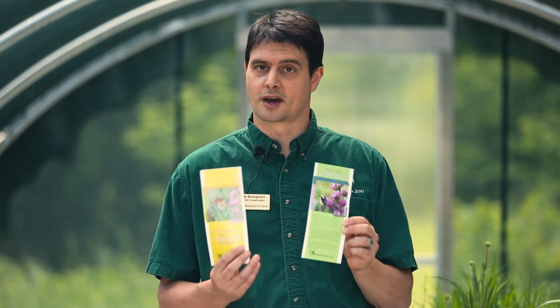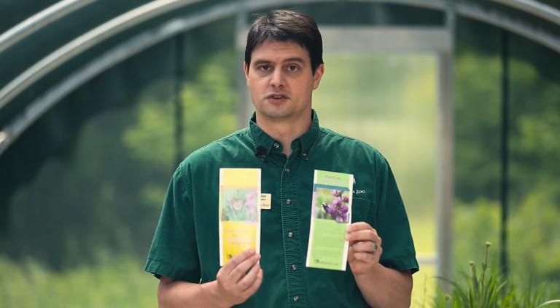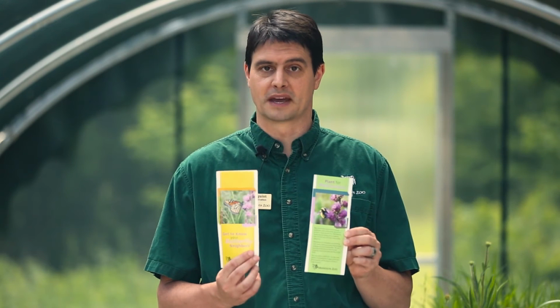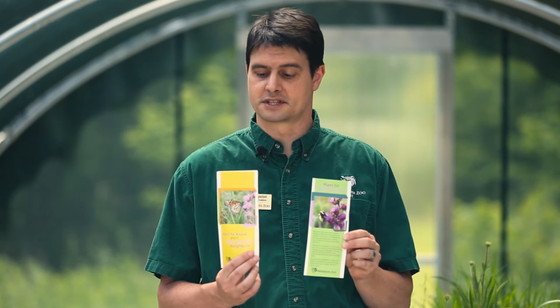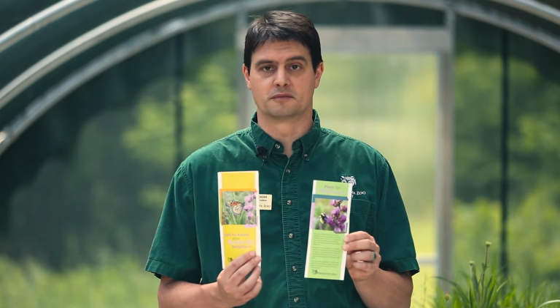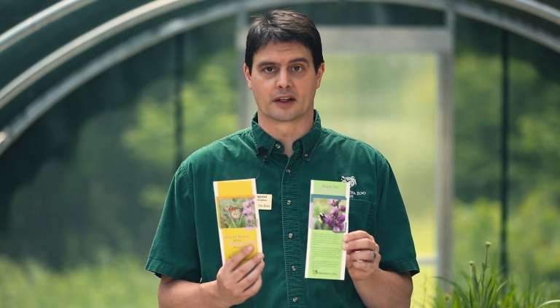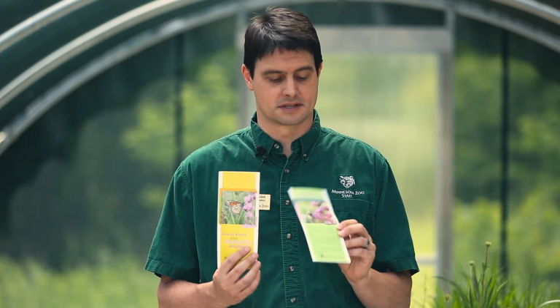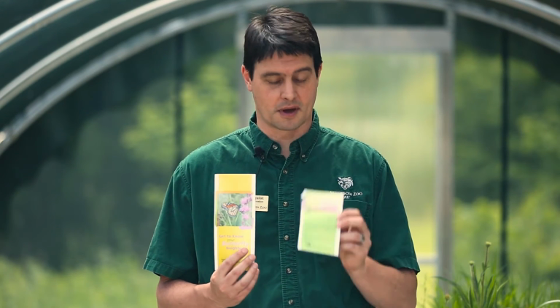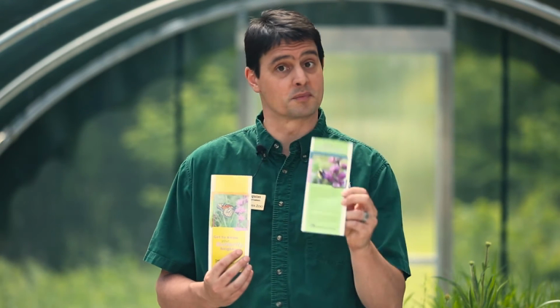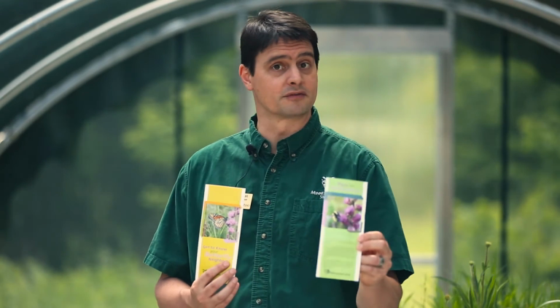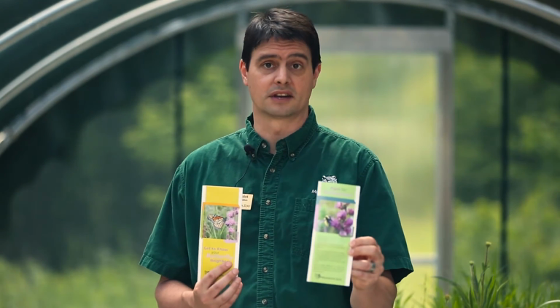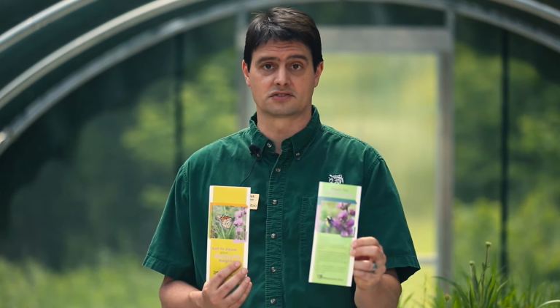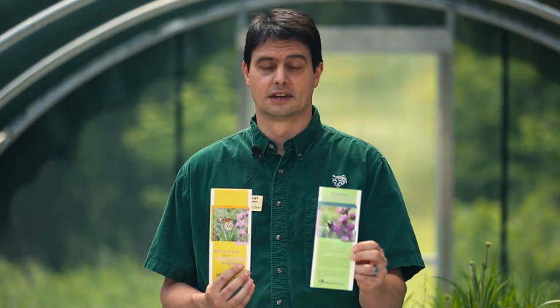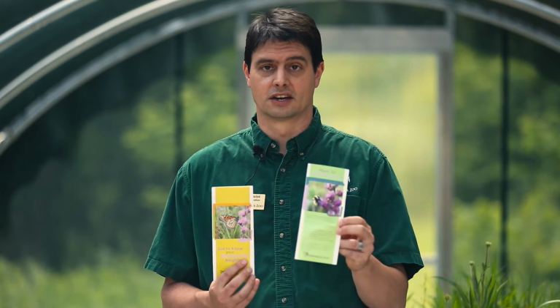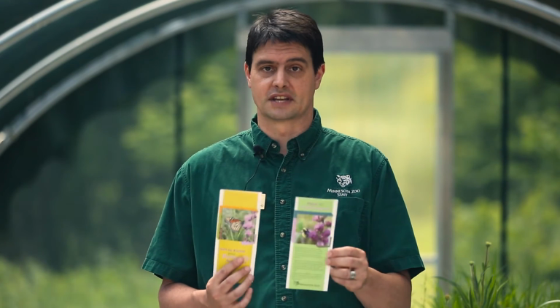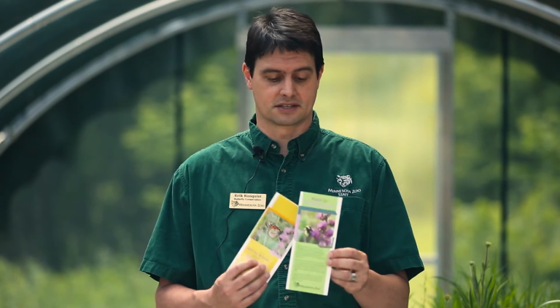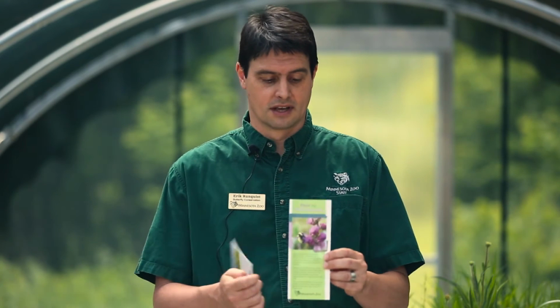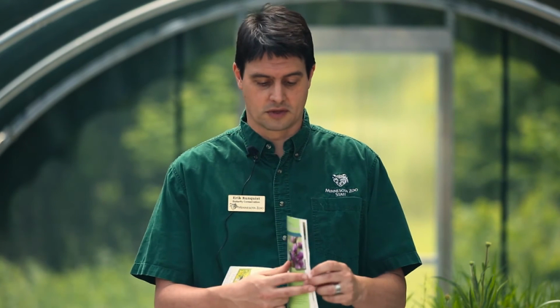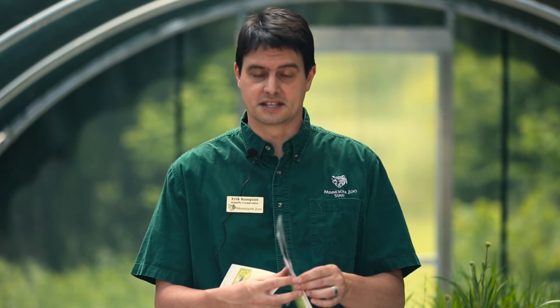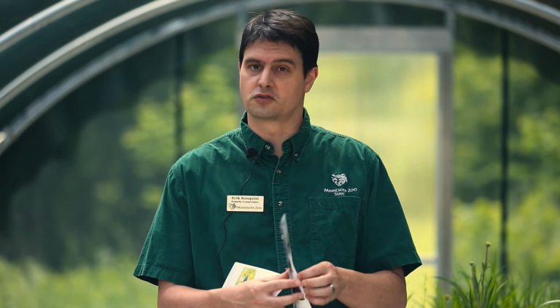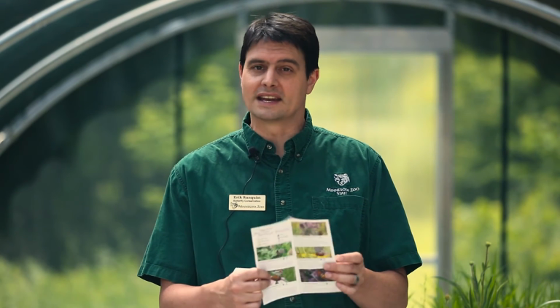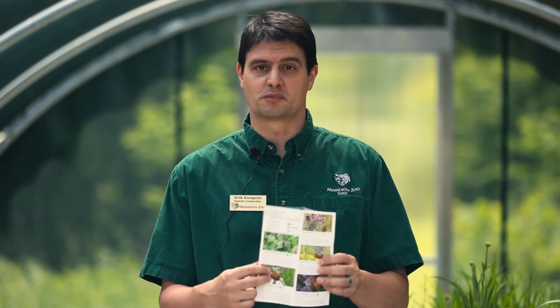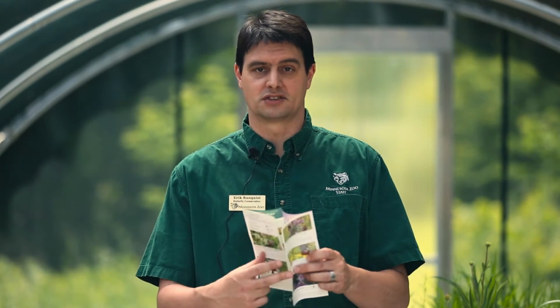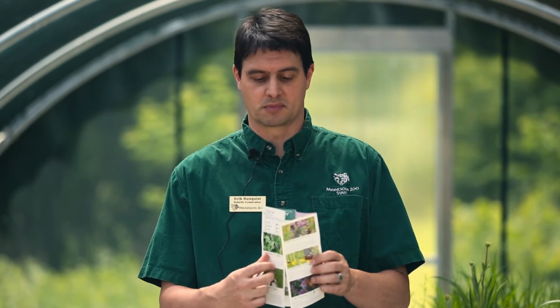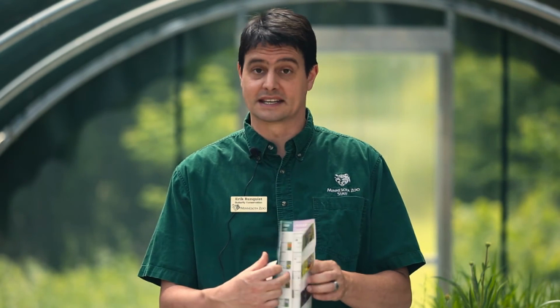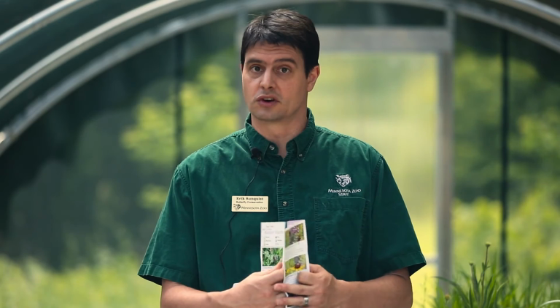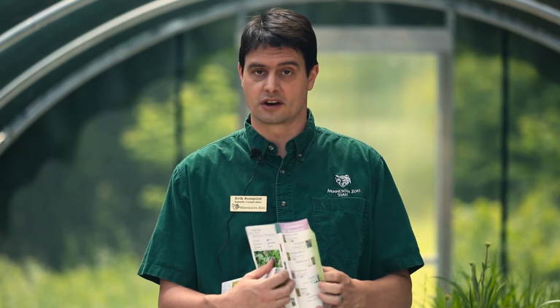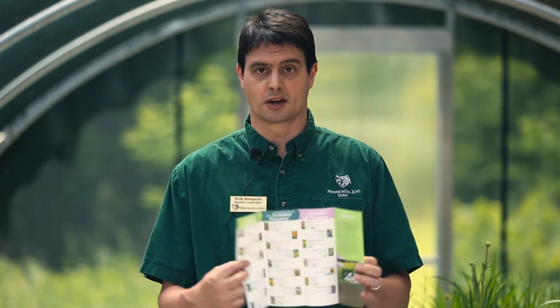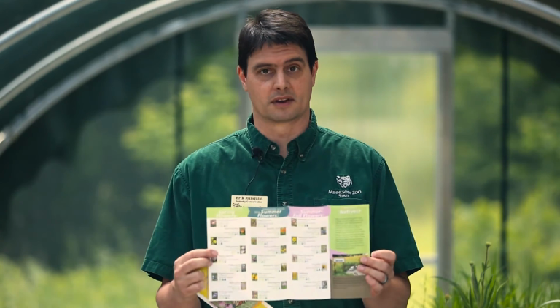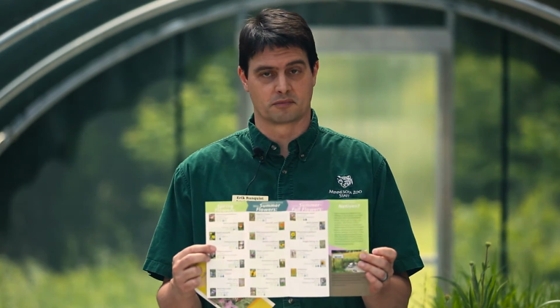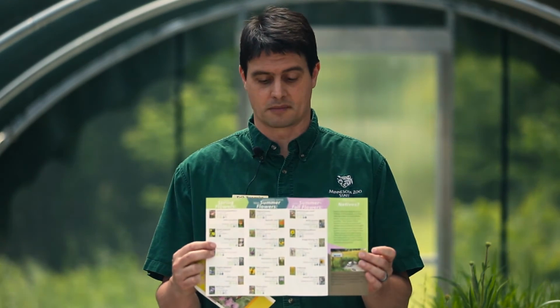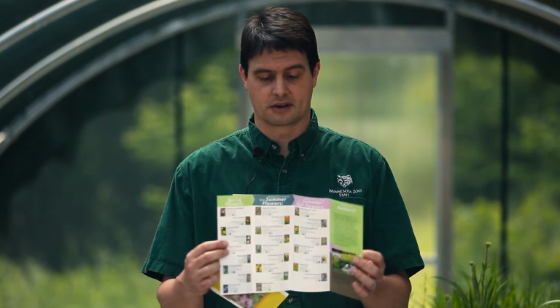Pick up our two pamphlets that we've developed that talk about how to plant for pollinators and understand the kinds of great native plants you can be planting in your own yard to help out native pollinators.